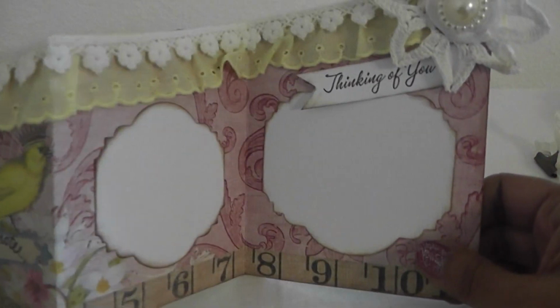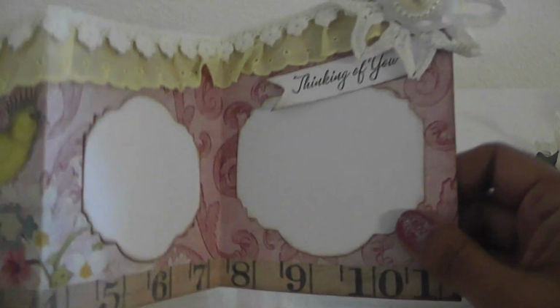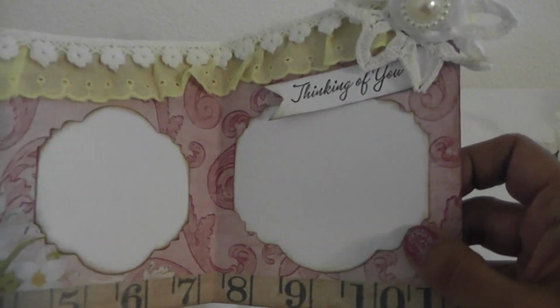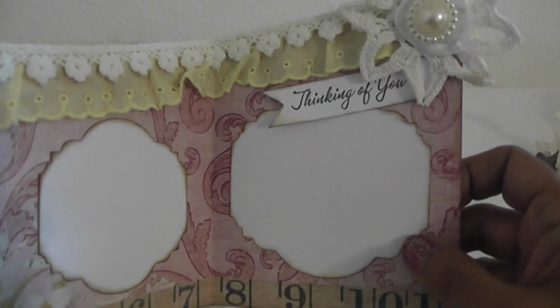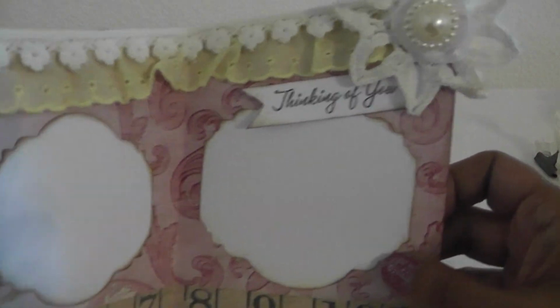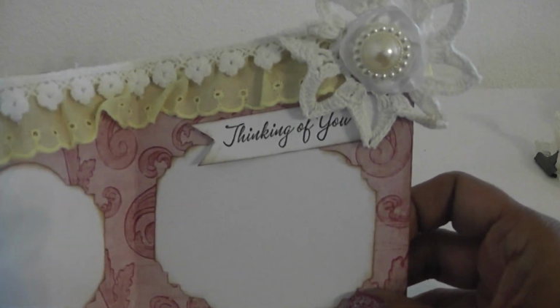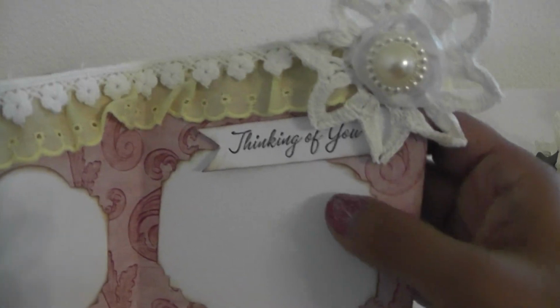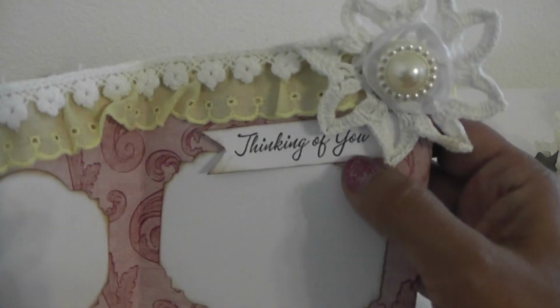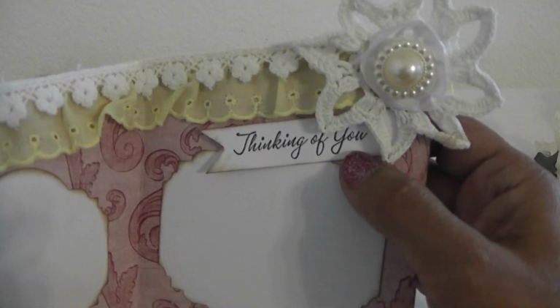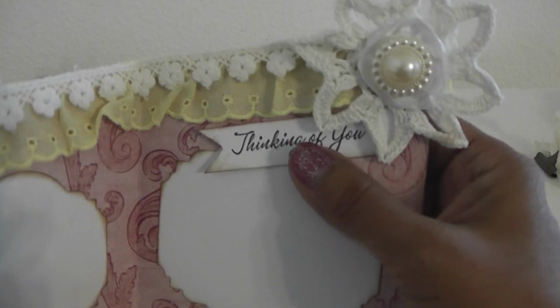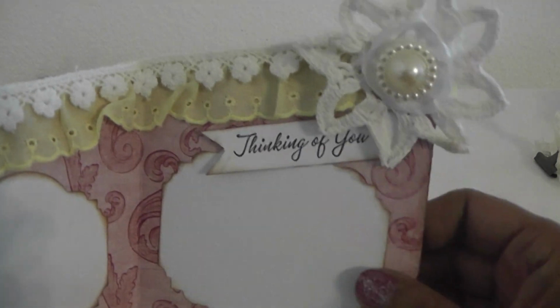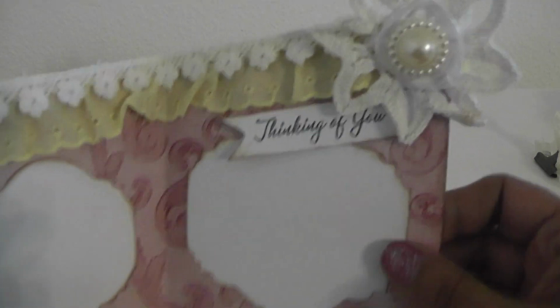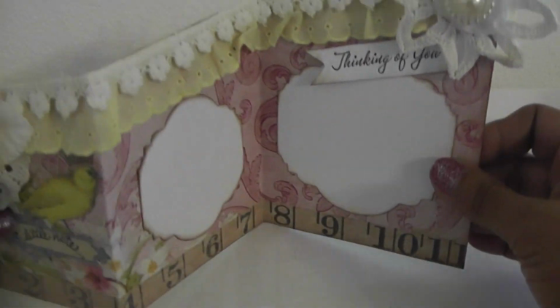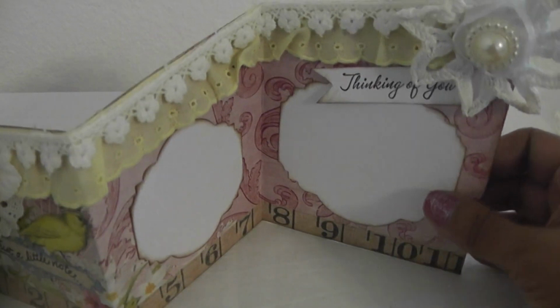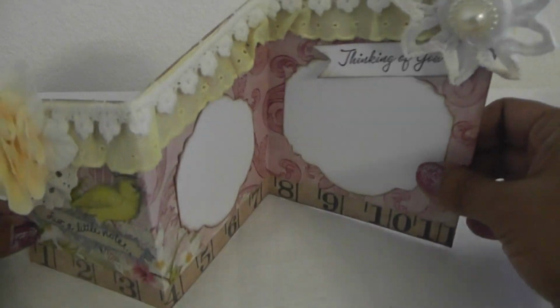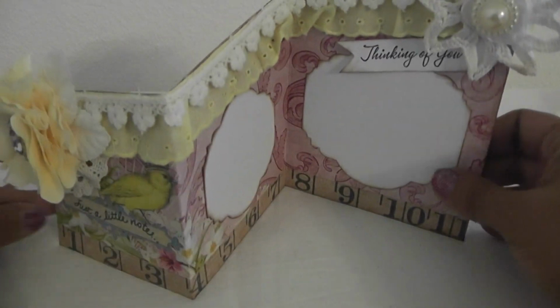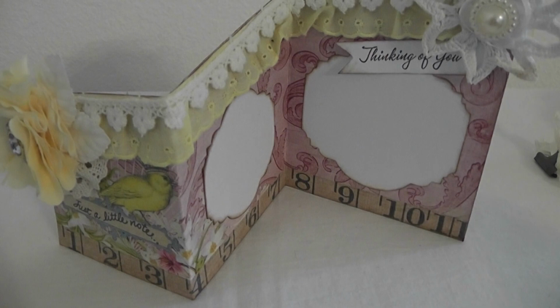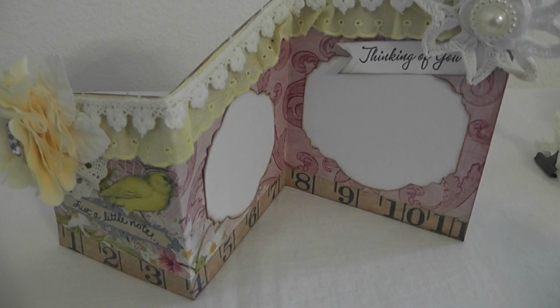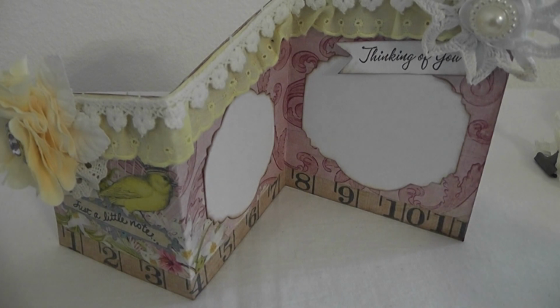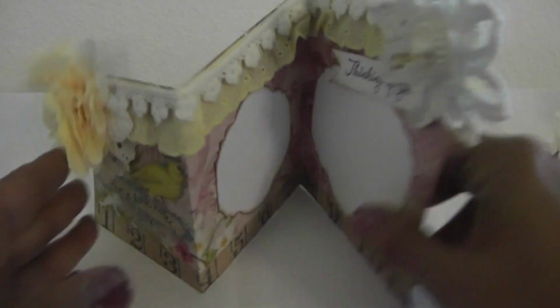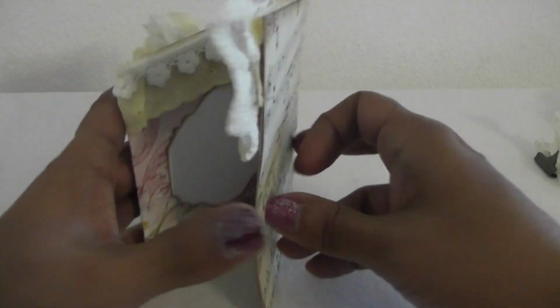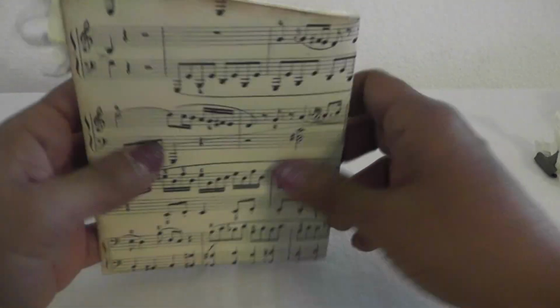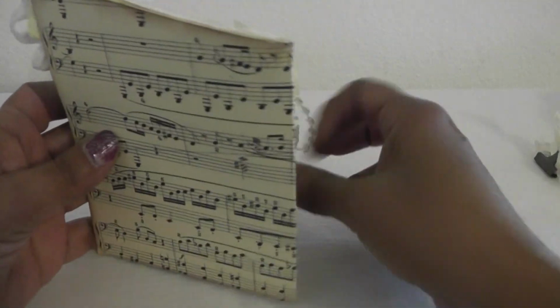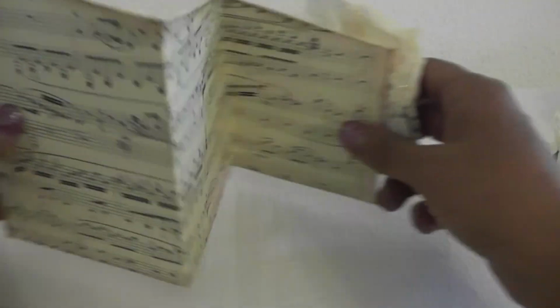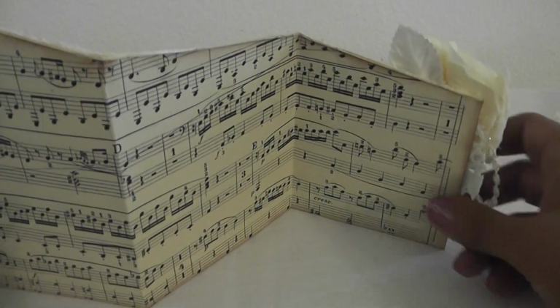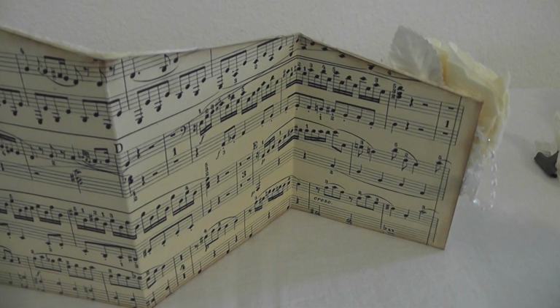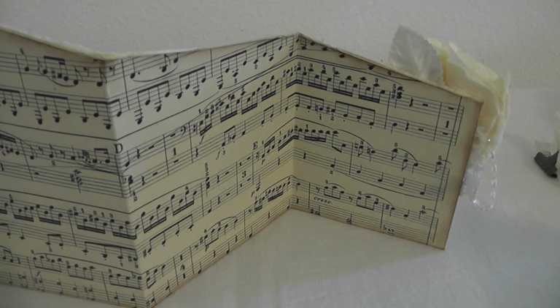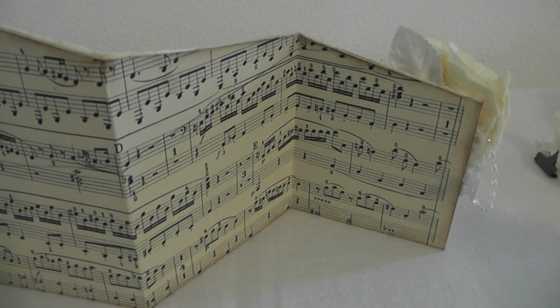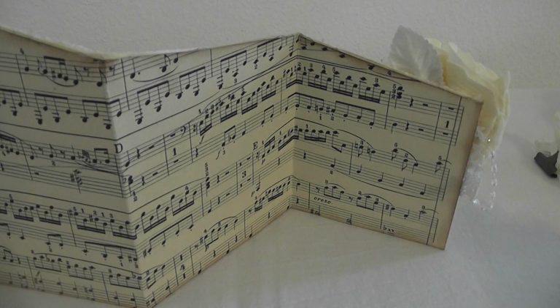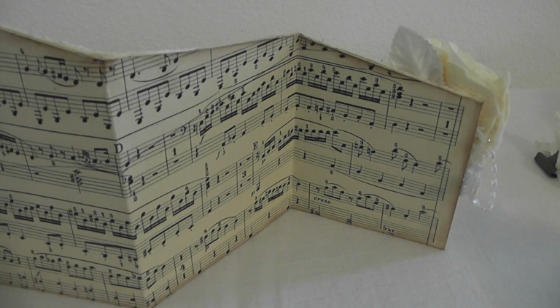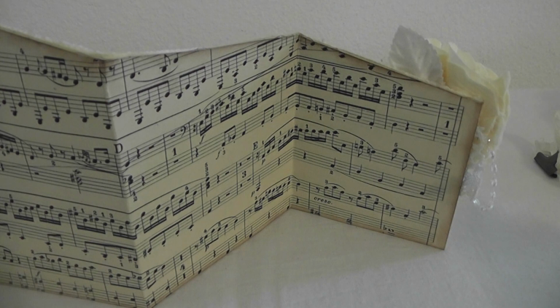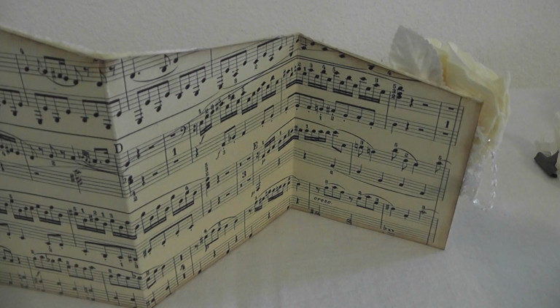I added the die cut pieces and there's my Thinking of You — I fashioned it into a banner. So it looks like that — it can be displayed, I really like this. And here's the back — I just added some vintage music notepaper.